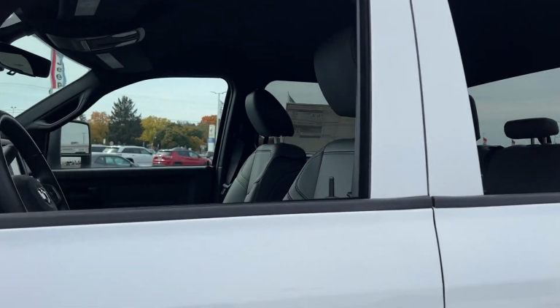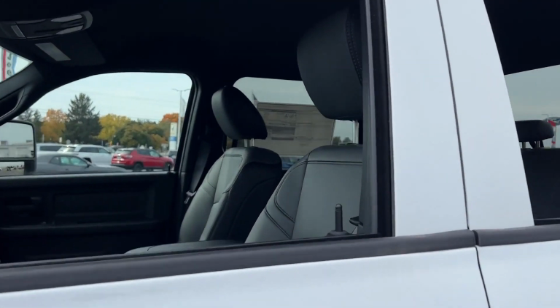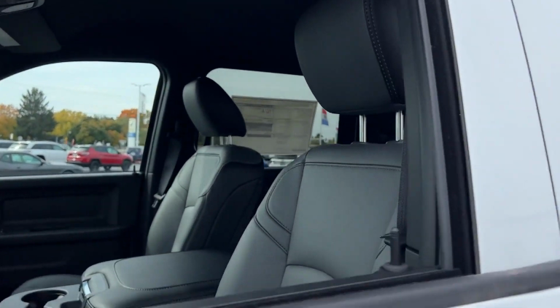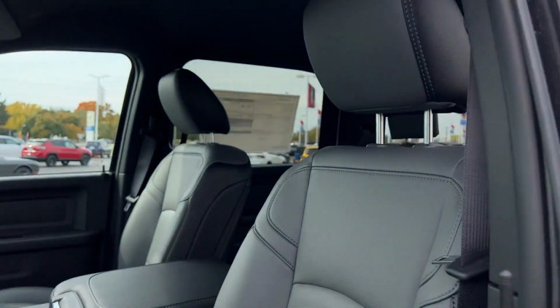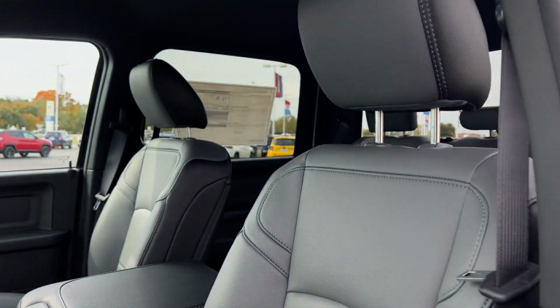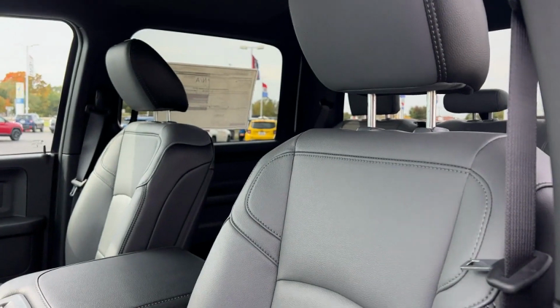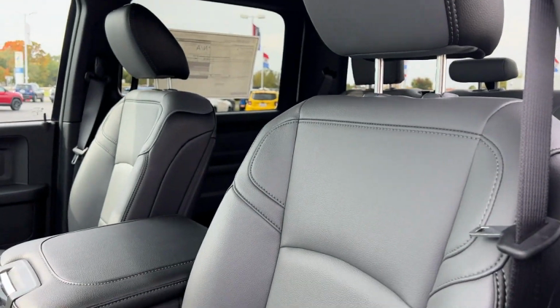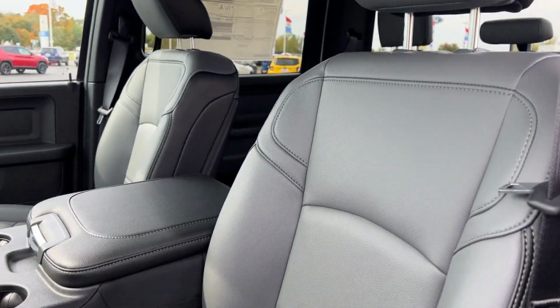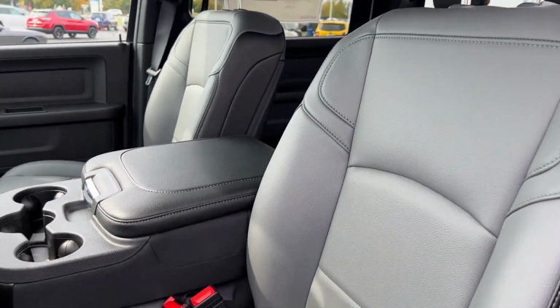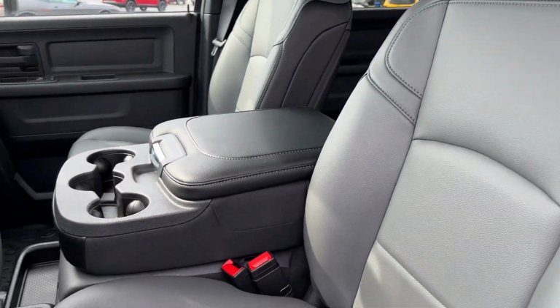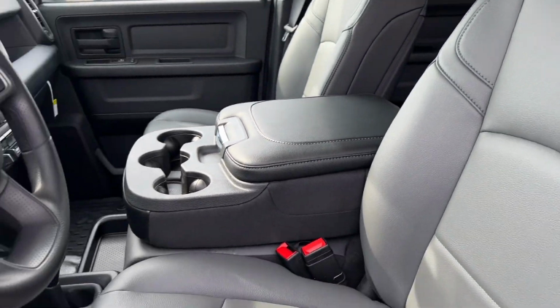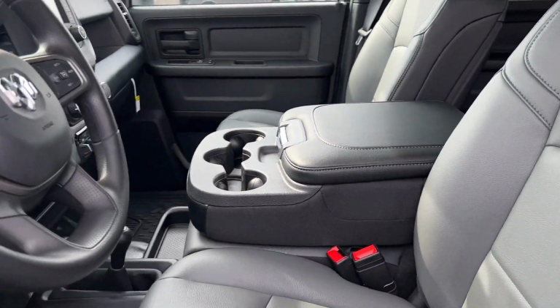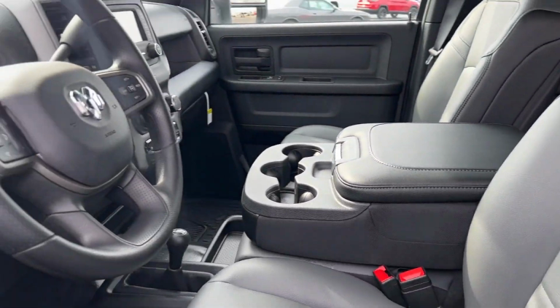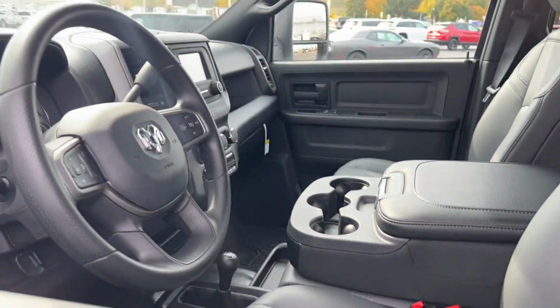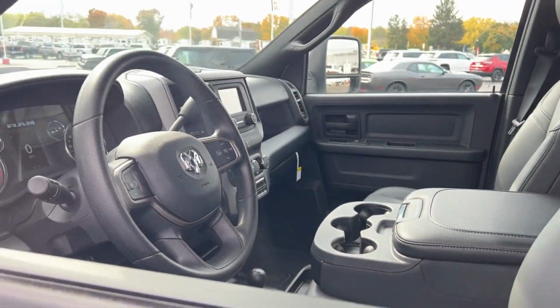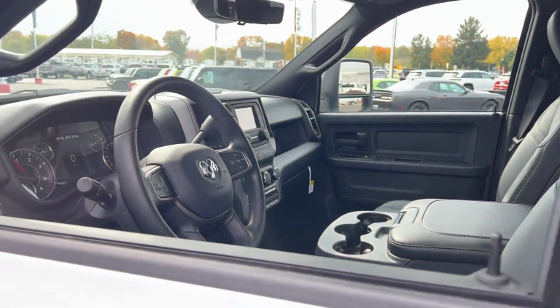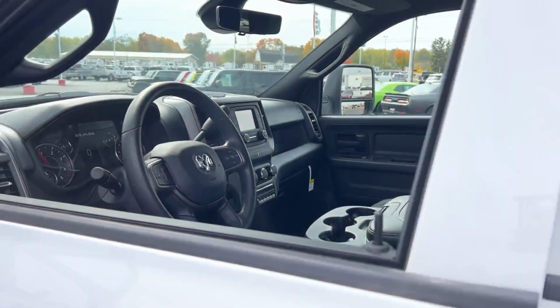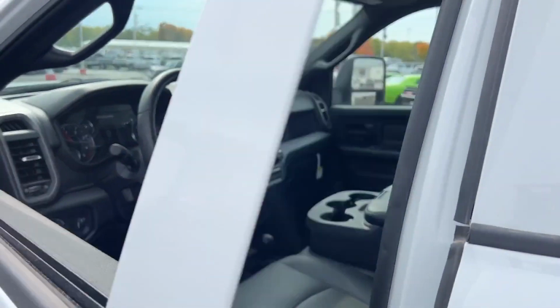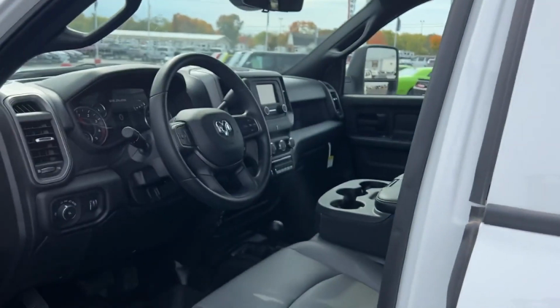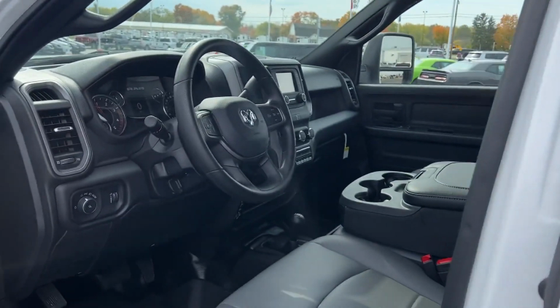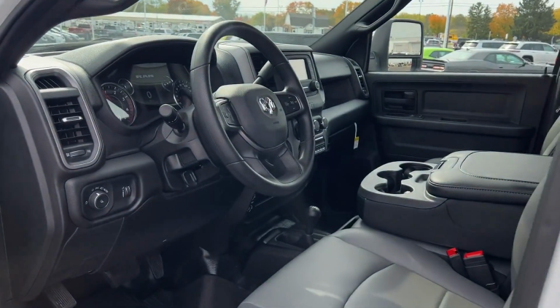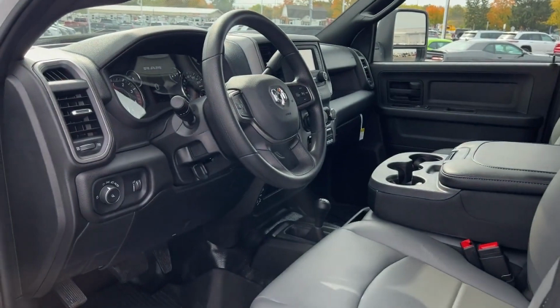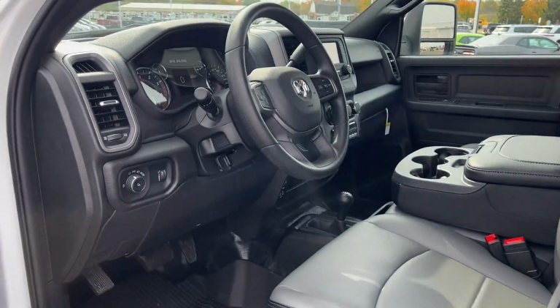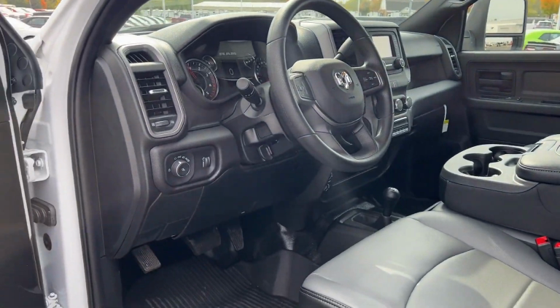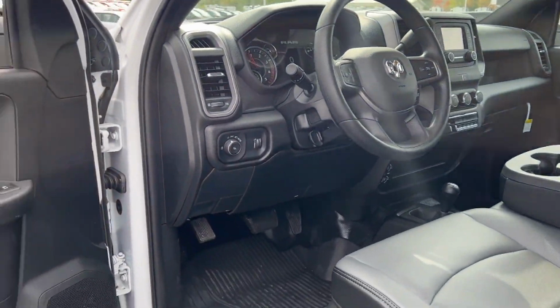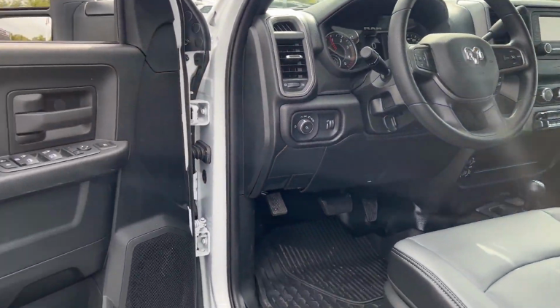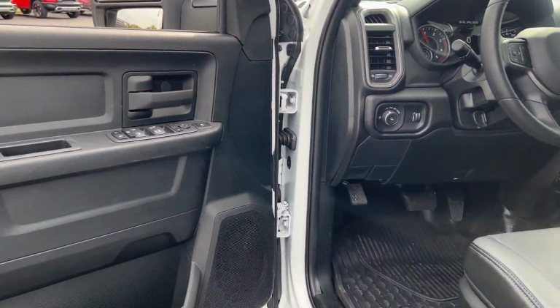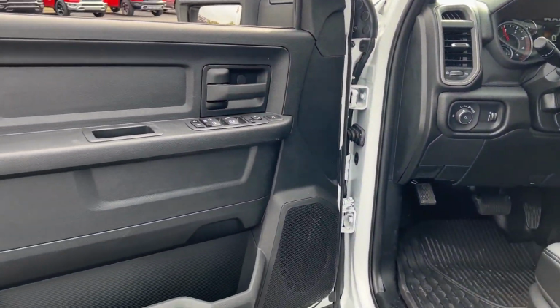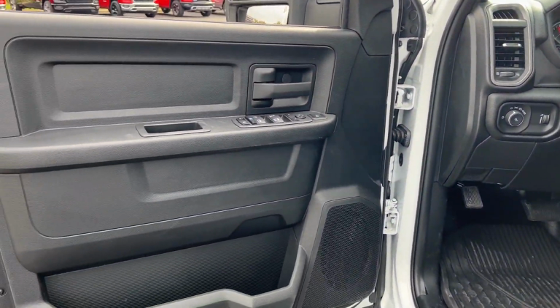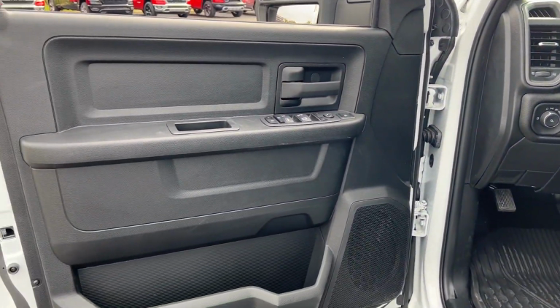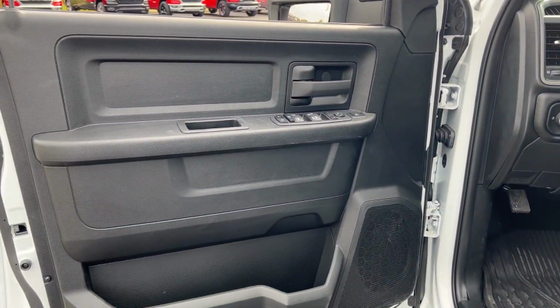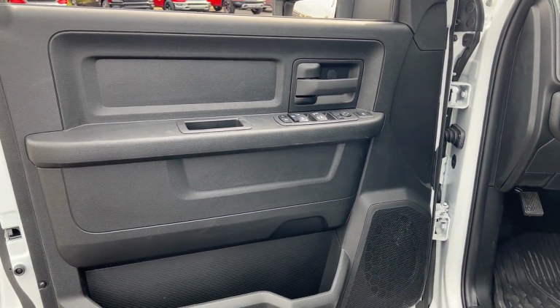Engine immobilizer, automatic headlights, auxiliary input, dual rear wheels, and stability control. Stop by for a test drive and feel the difference.